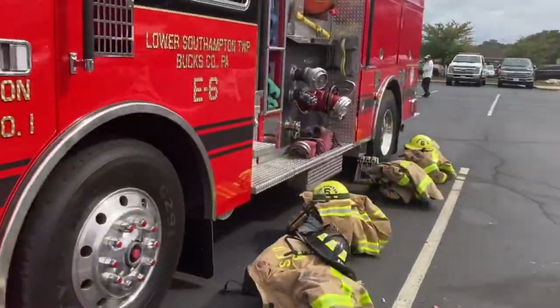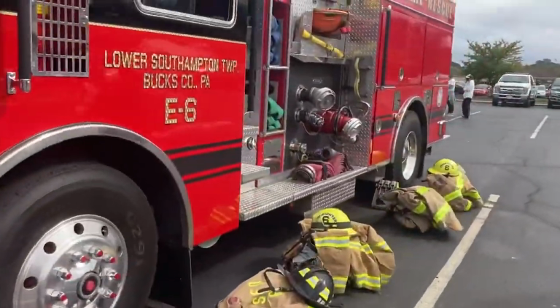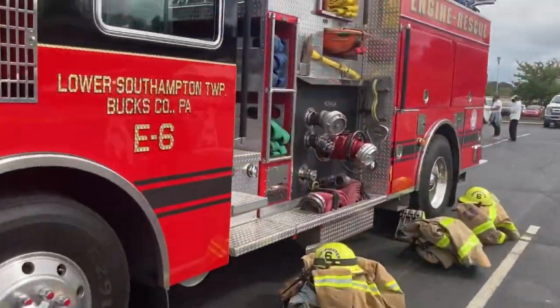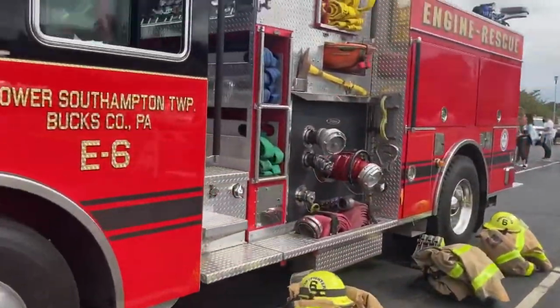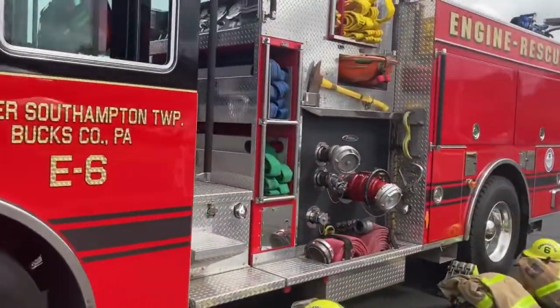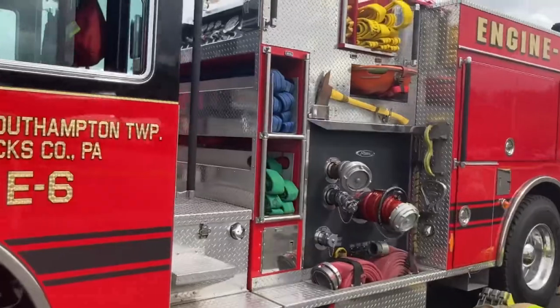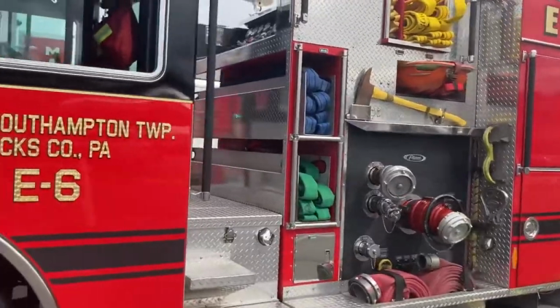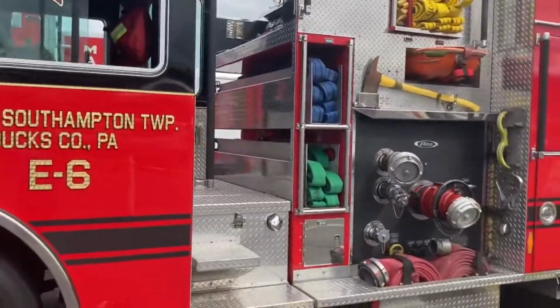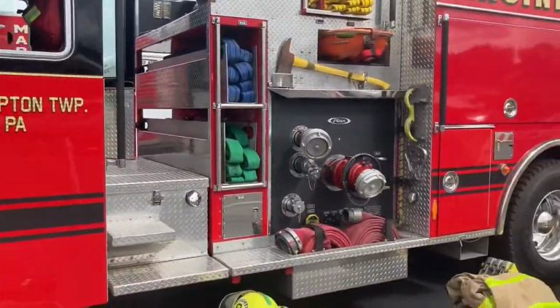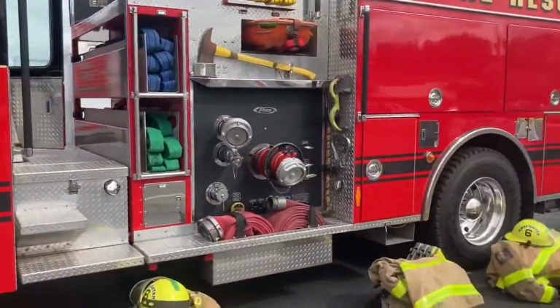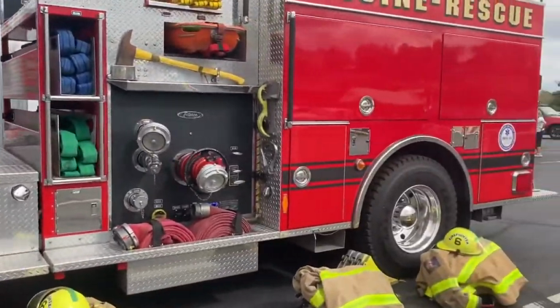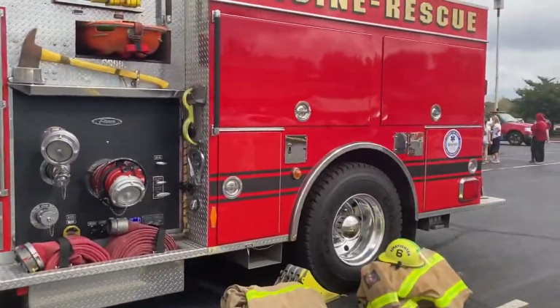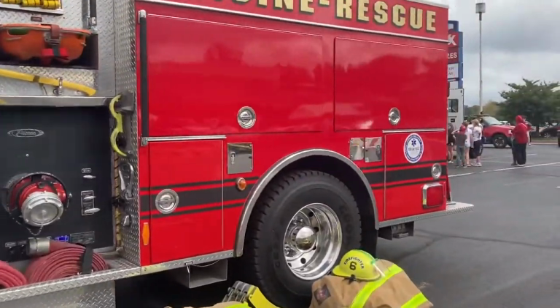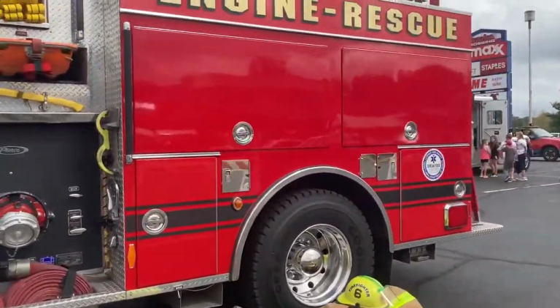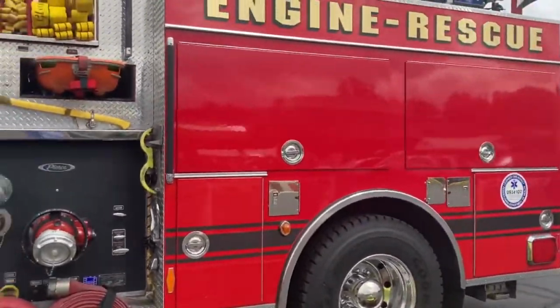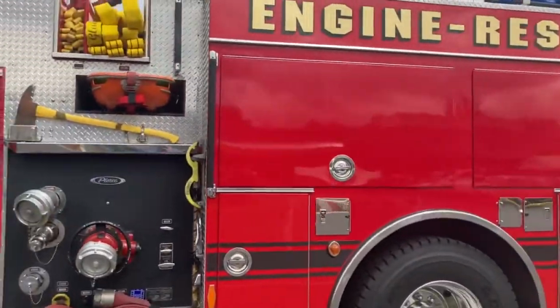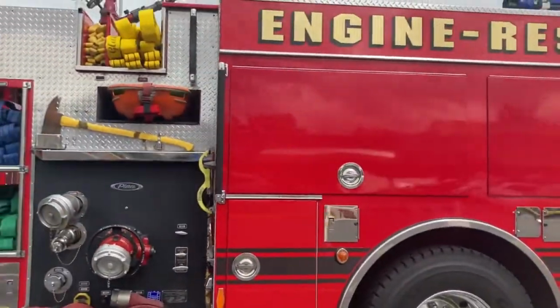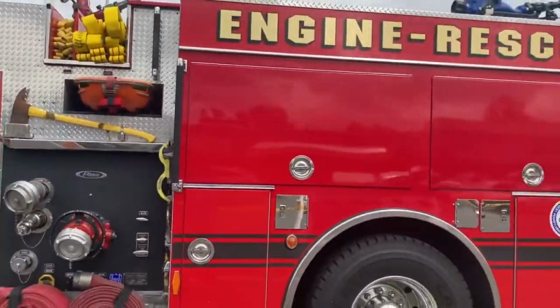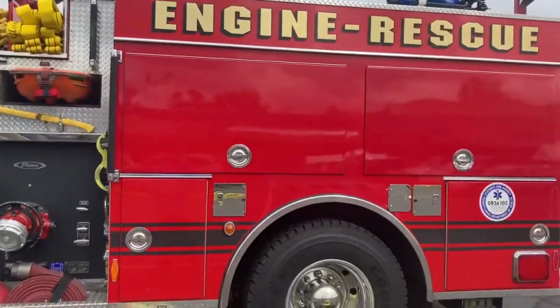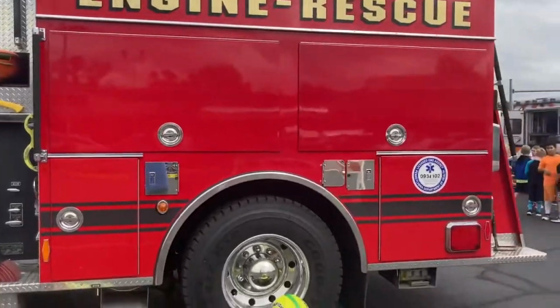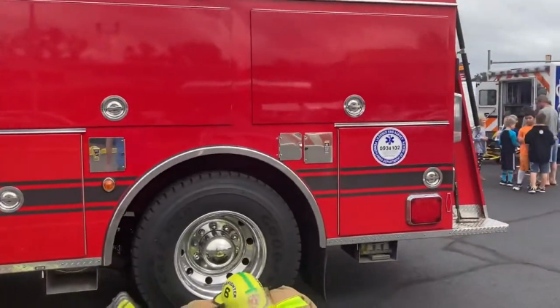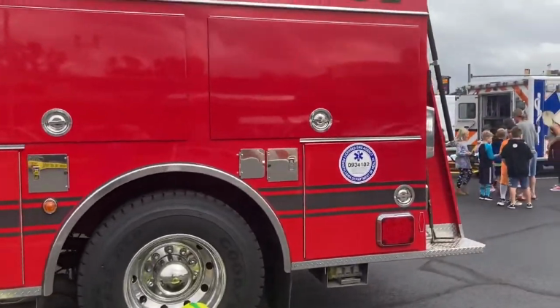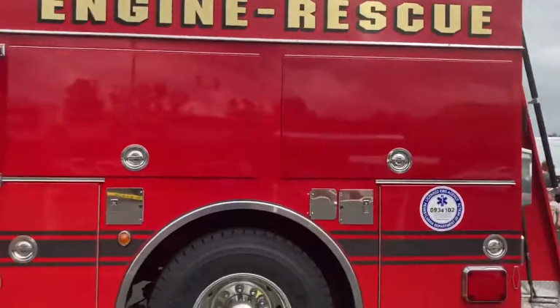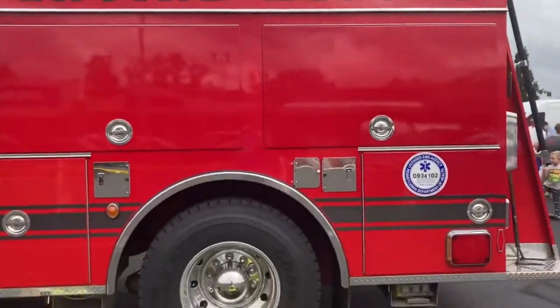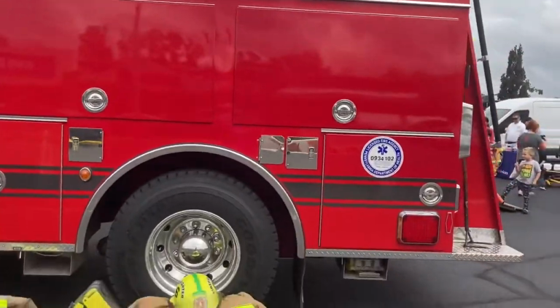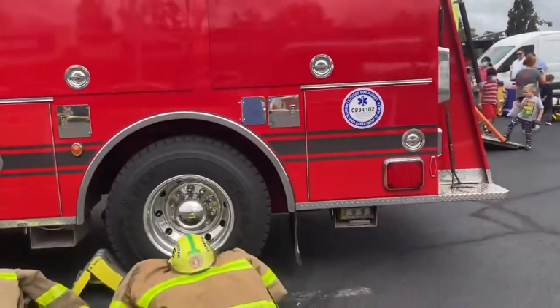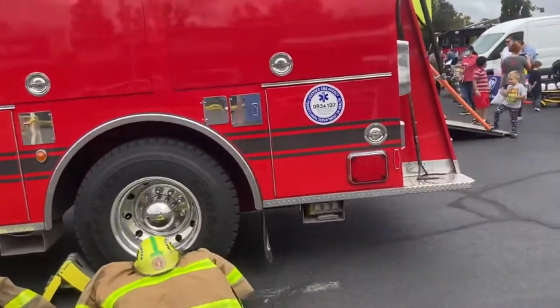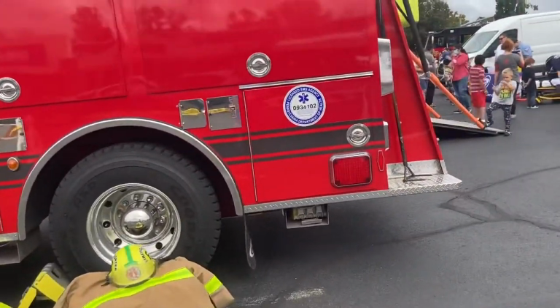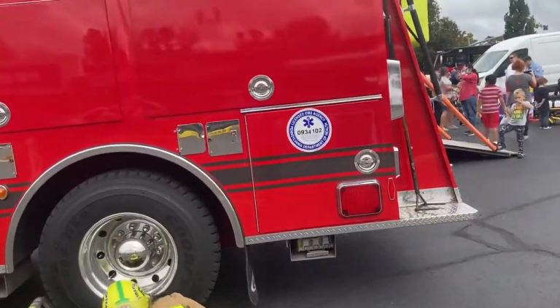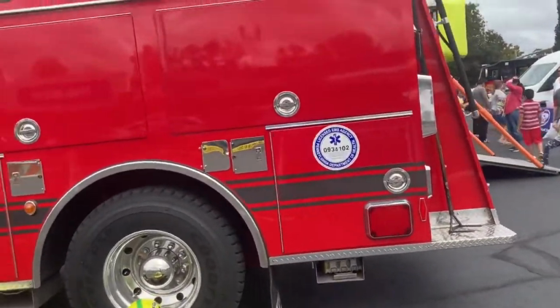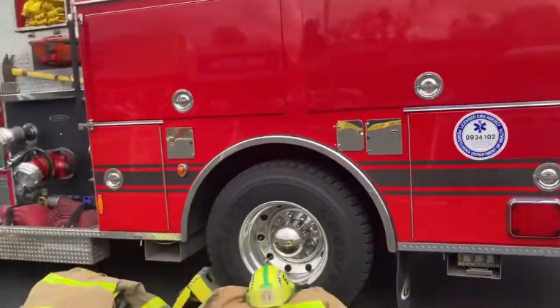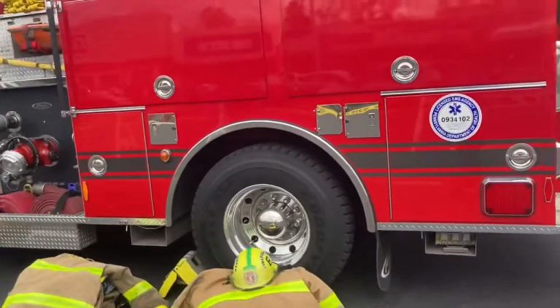They've put this truck up for sale and are going to replace it with a newer one, which is probably a Rosenbauer — the same brand as Rescue Six. The new truck is coming in 2024.